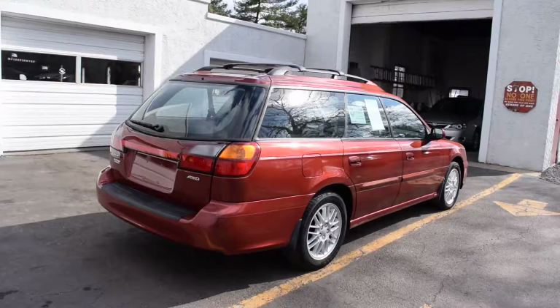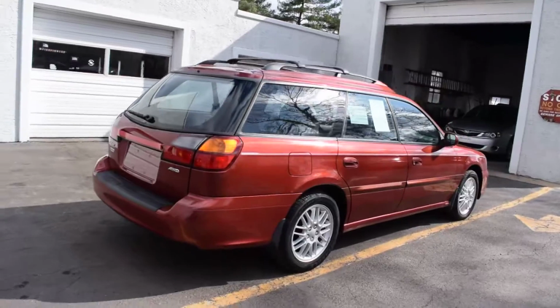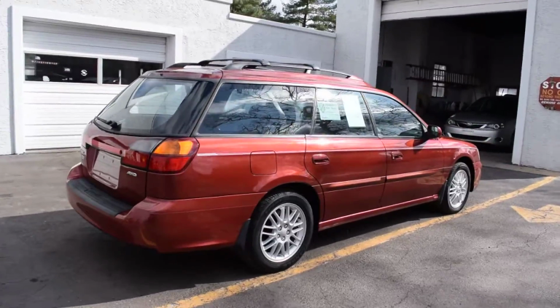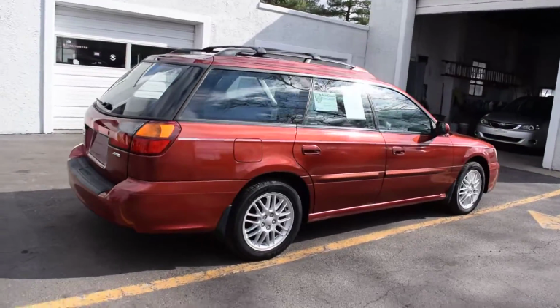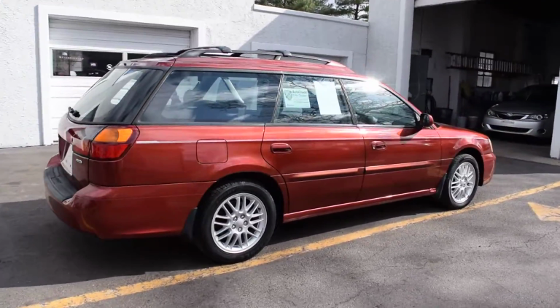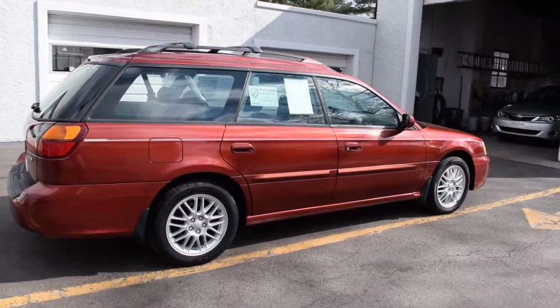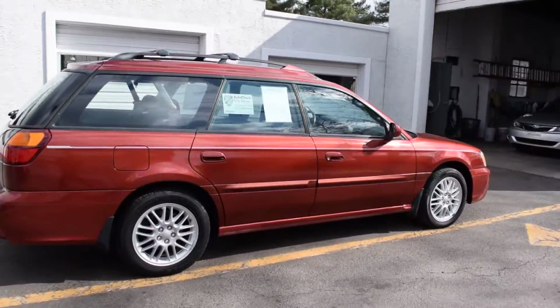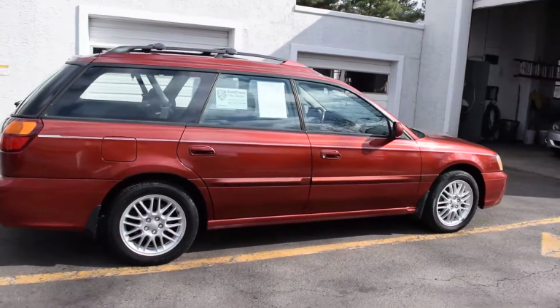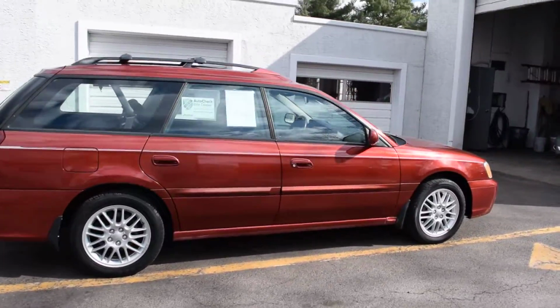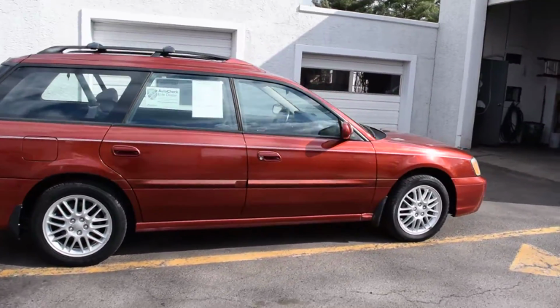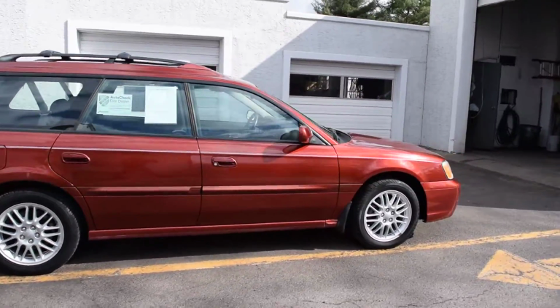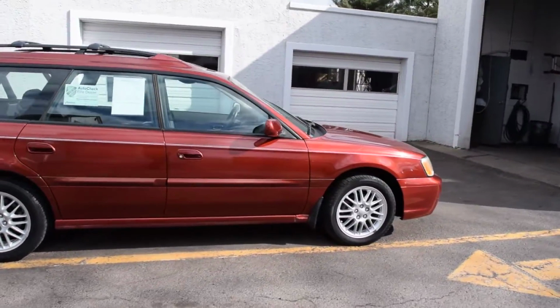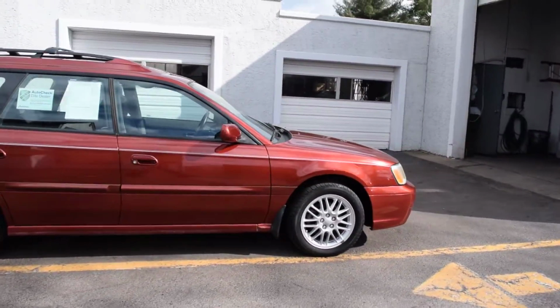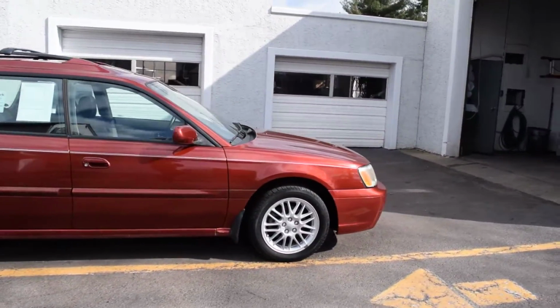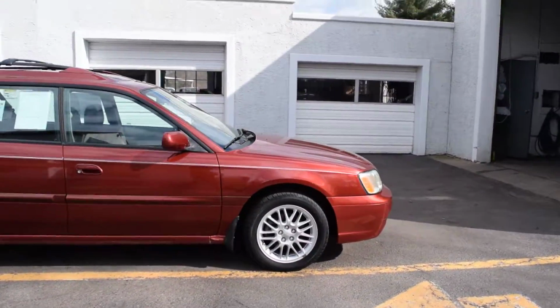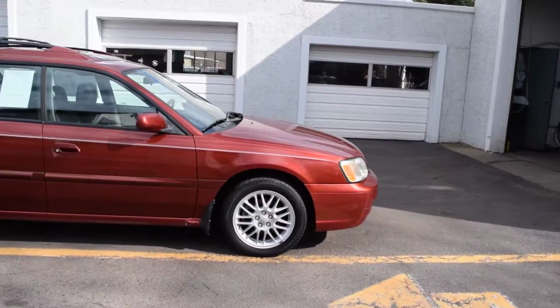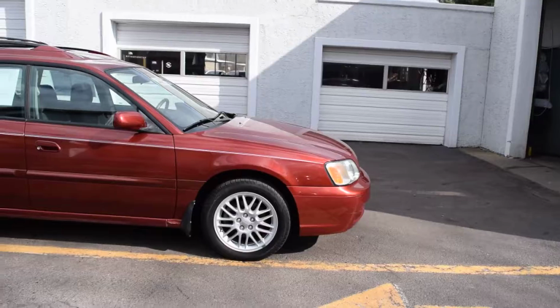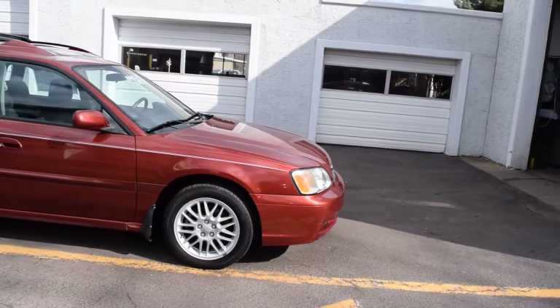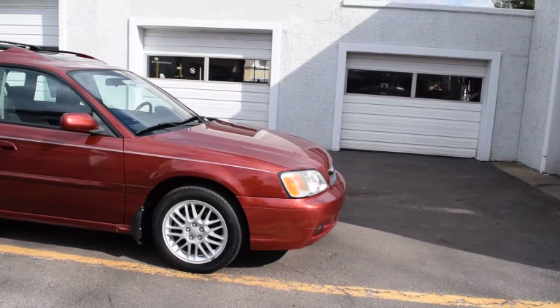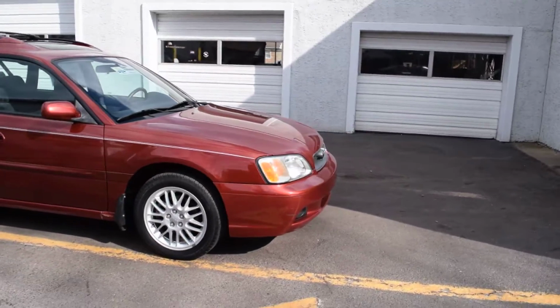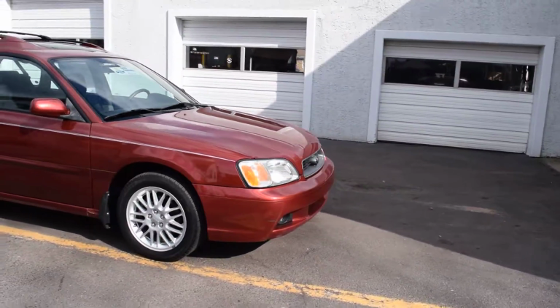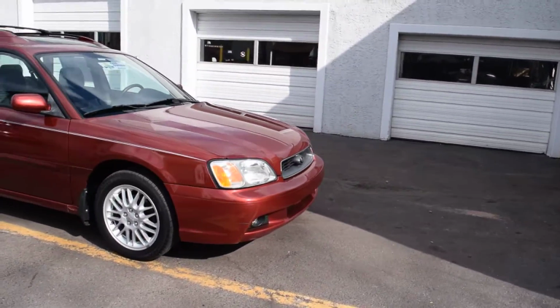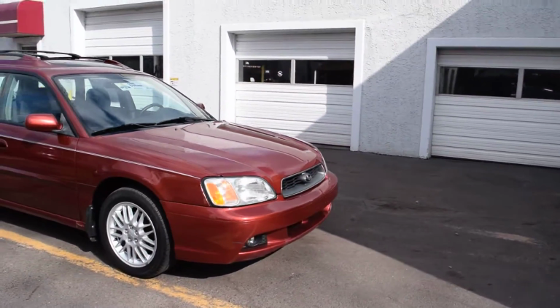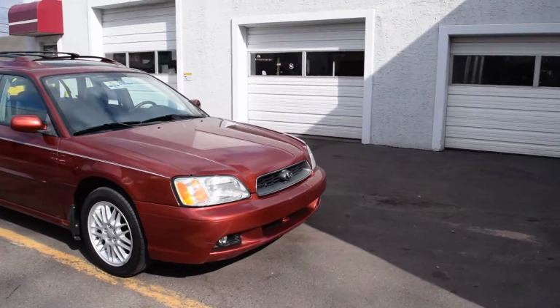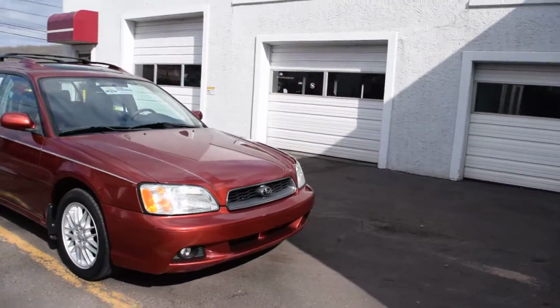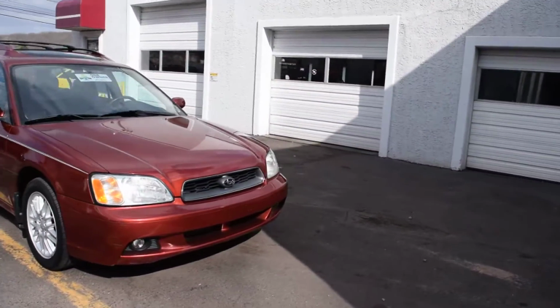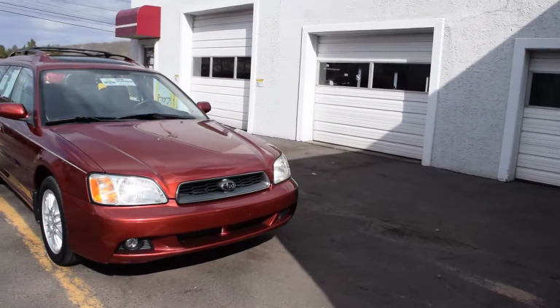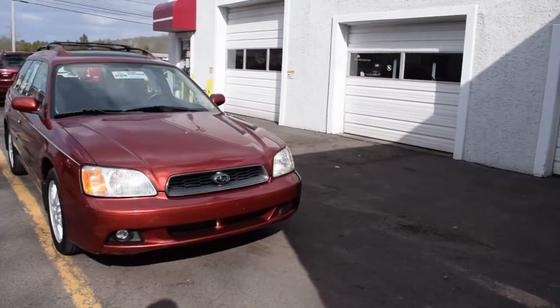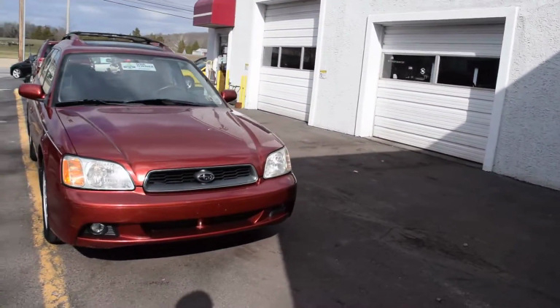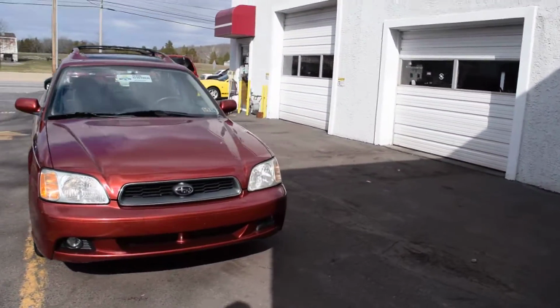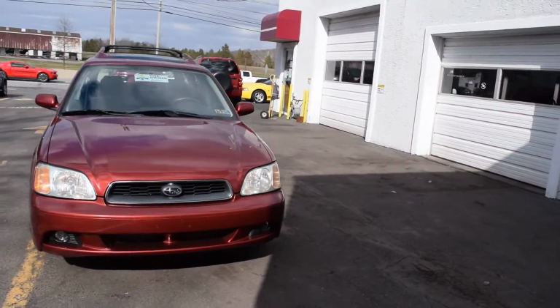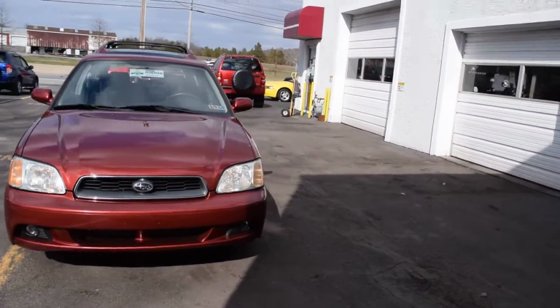Here we check all of our cars before we offer them for sale to the public to make sure there are no mechanical or structural issues. This car didn't need any oil change. All of our cars have current Pennsylvania inspection and emissions on them.